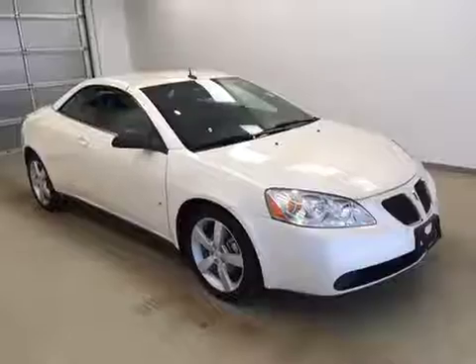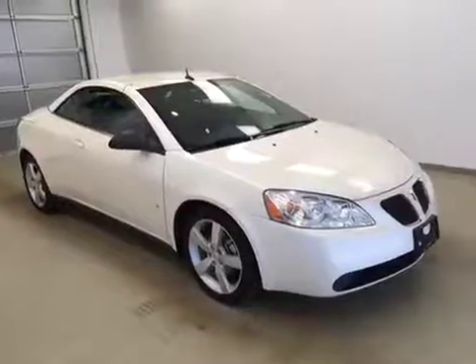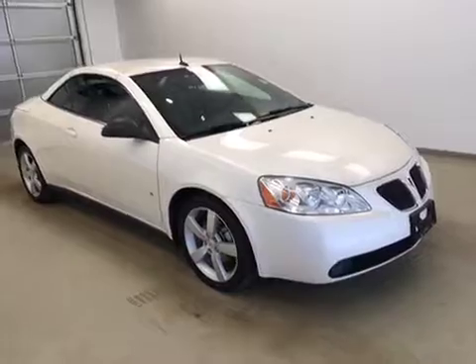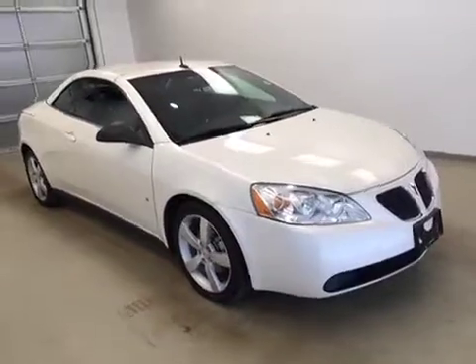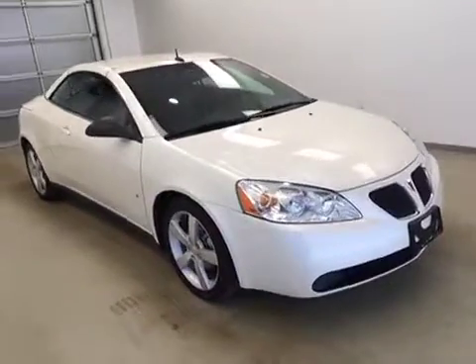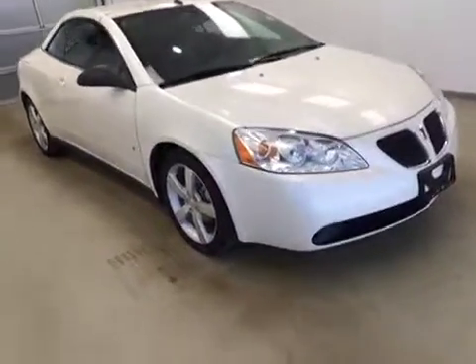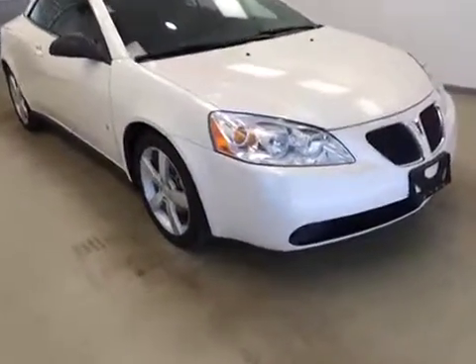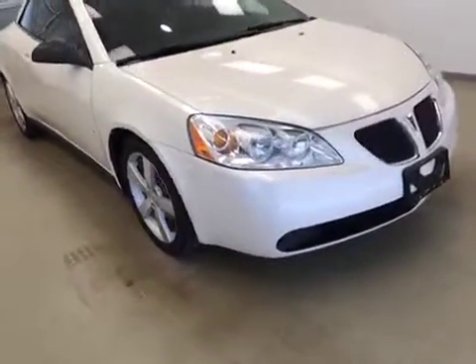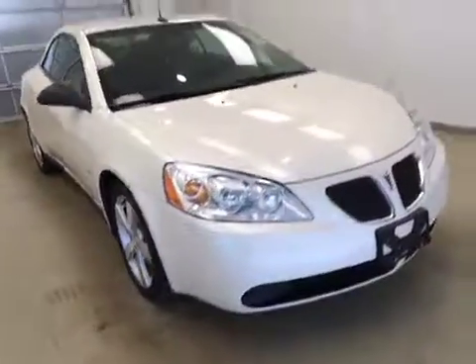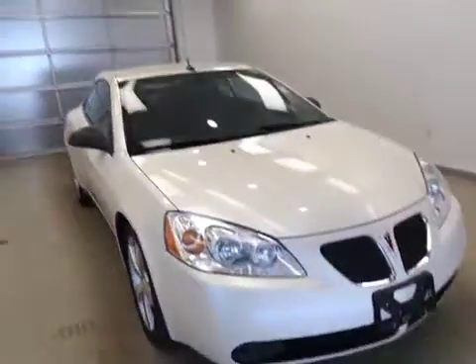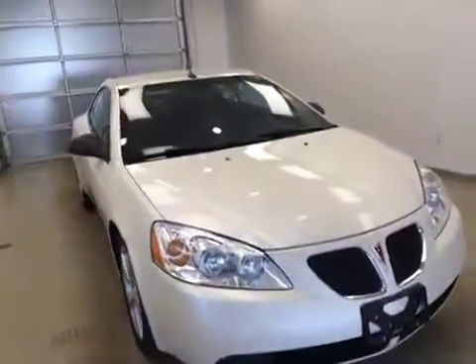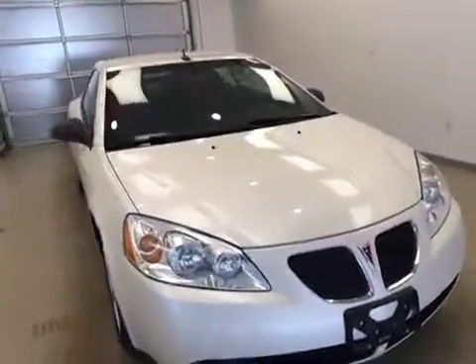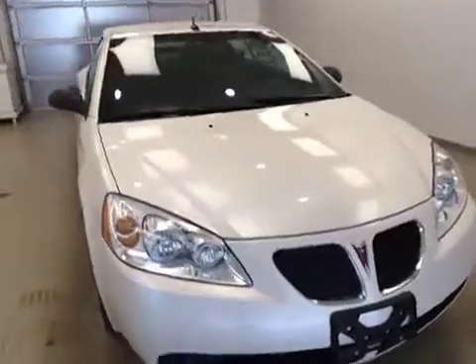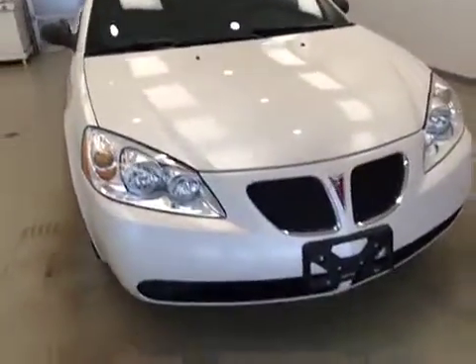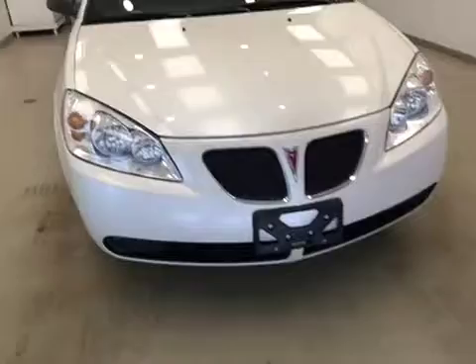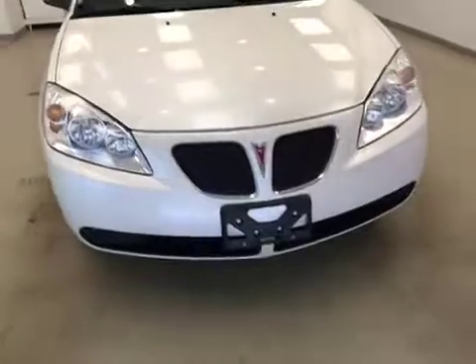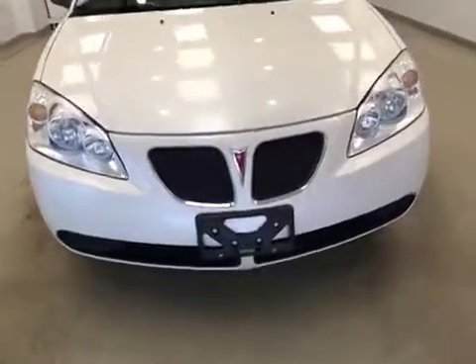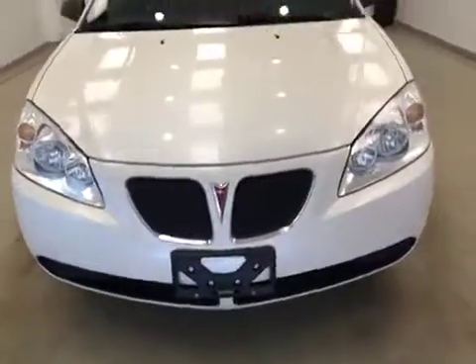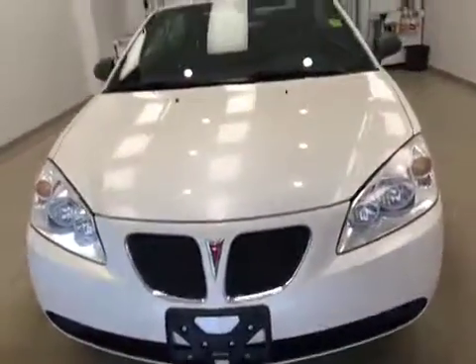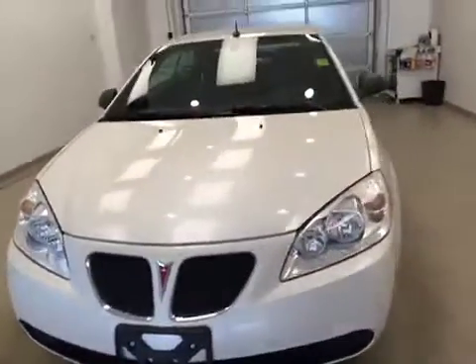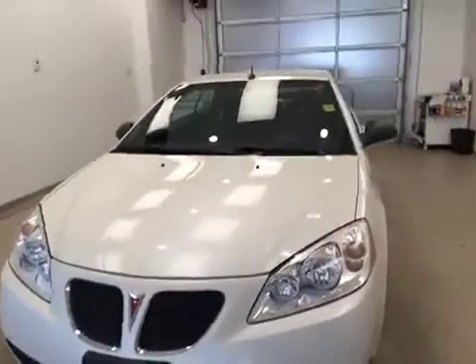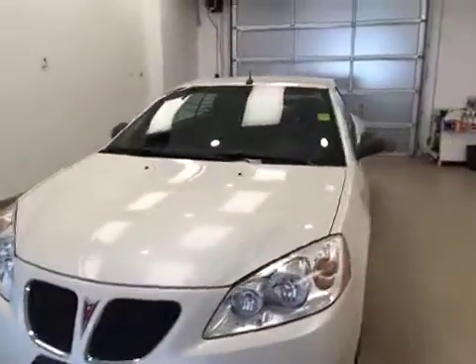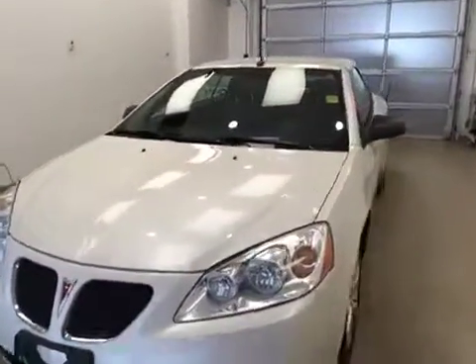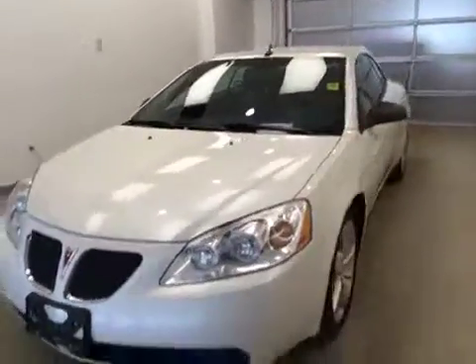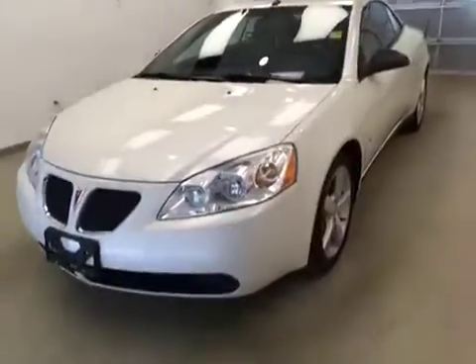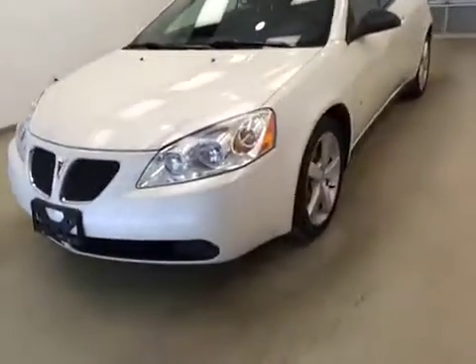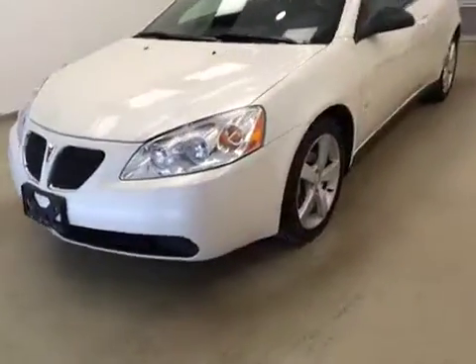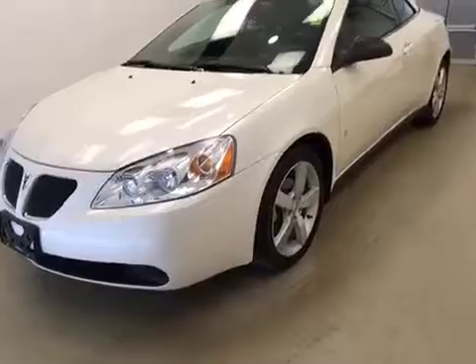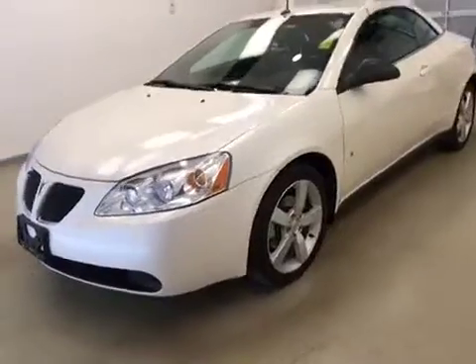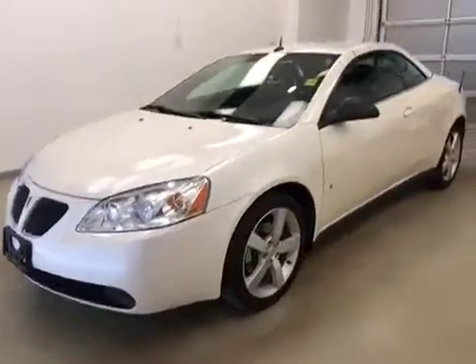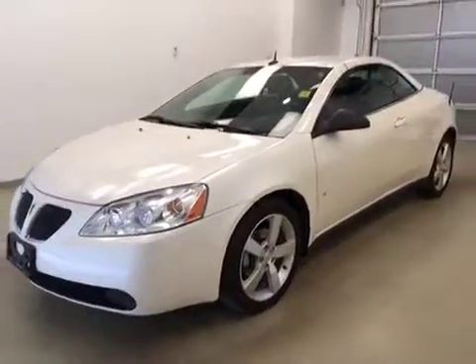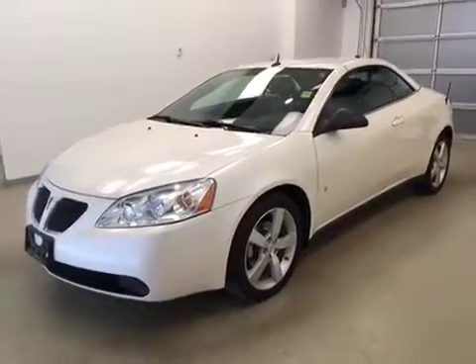Once again, stock number 105146. This is a 2008 Pontiac G6 convertible and our color is white.